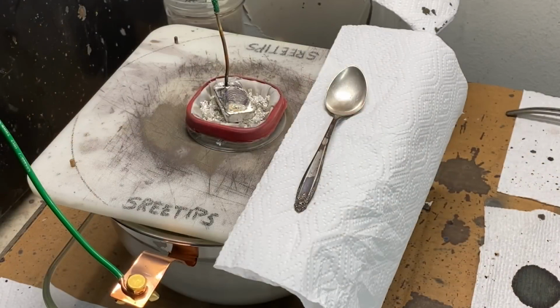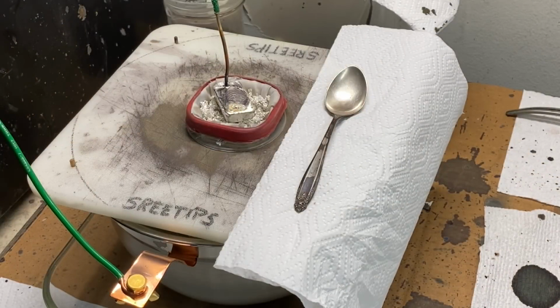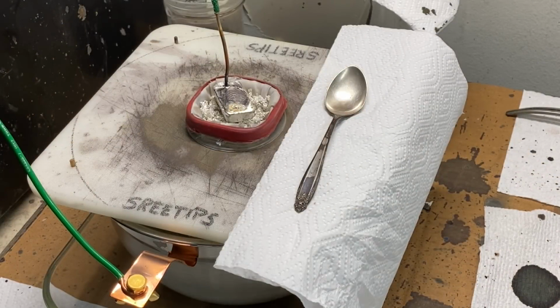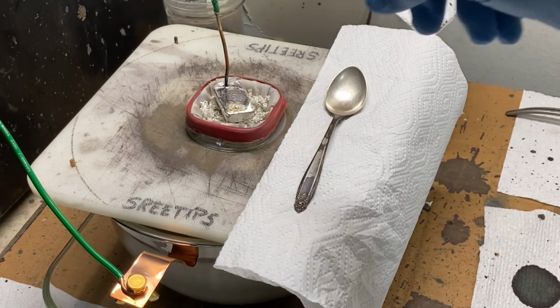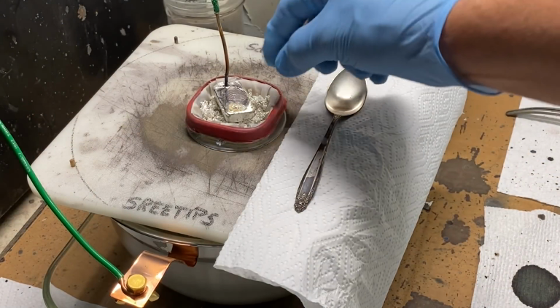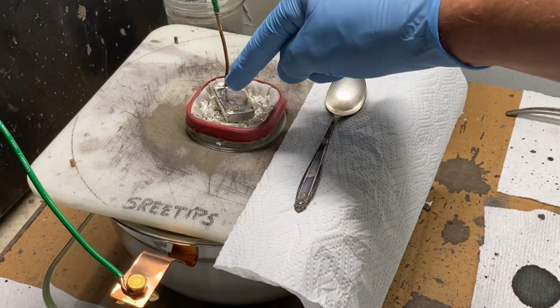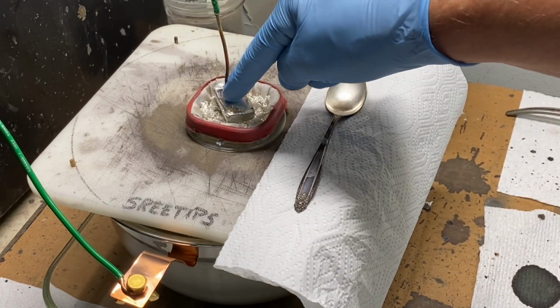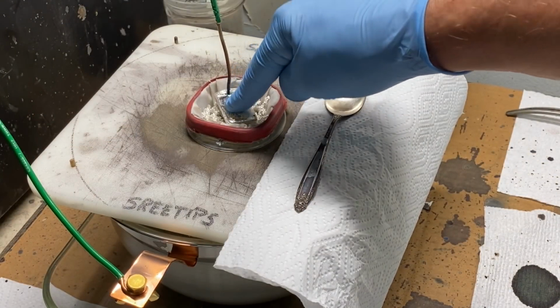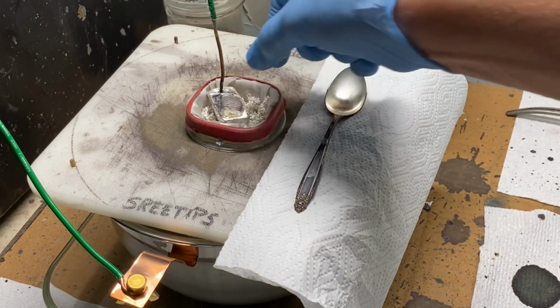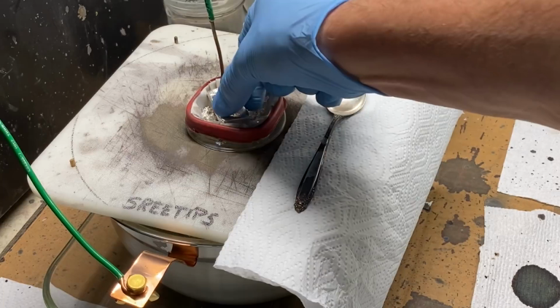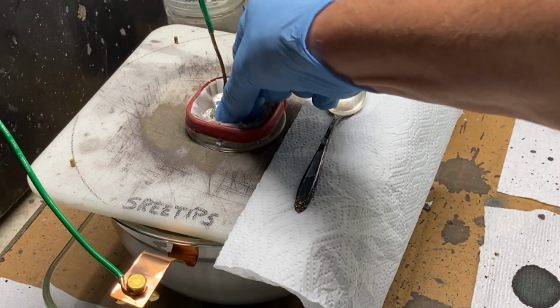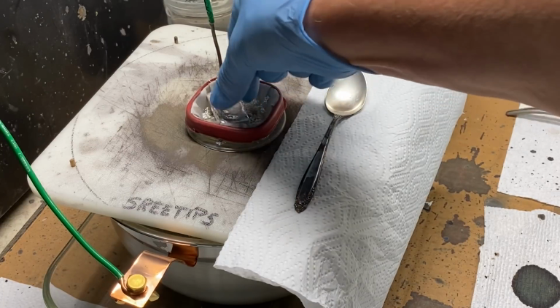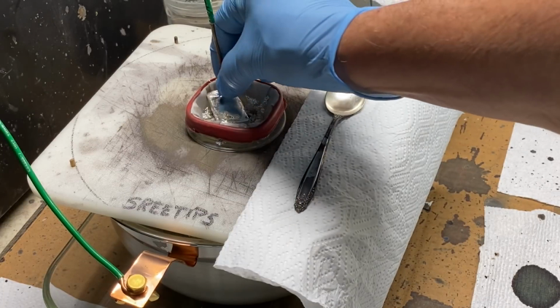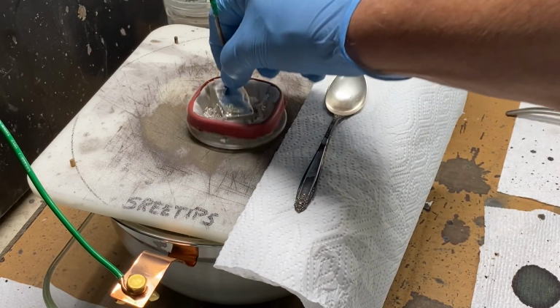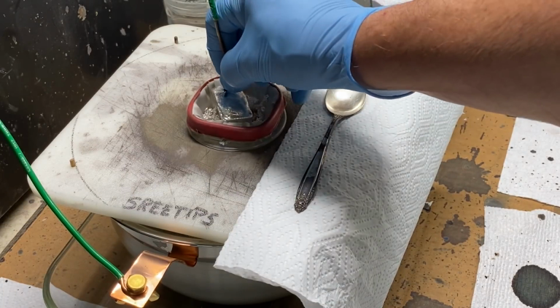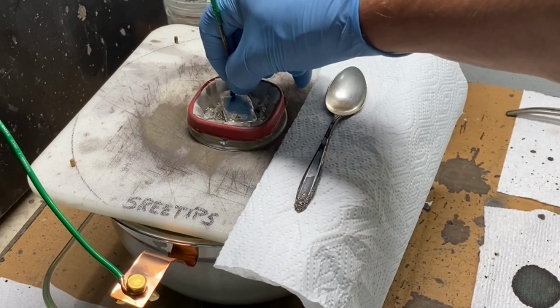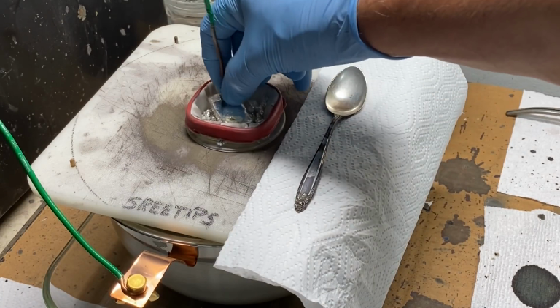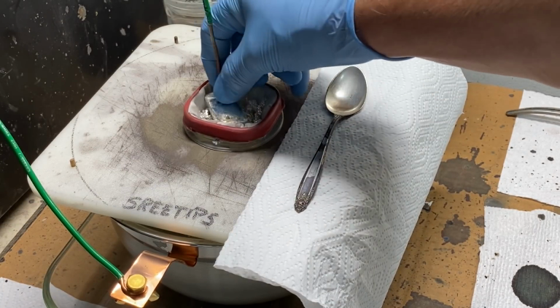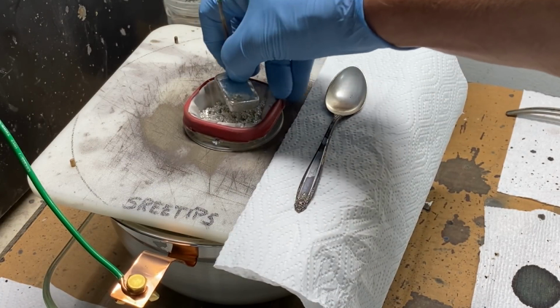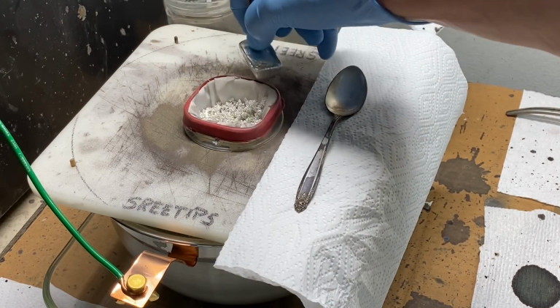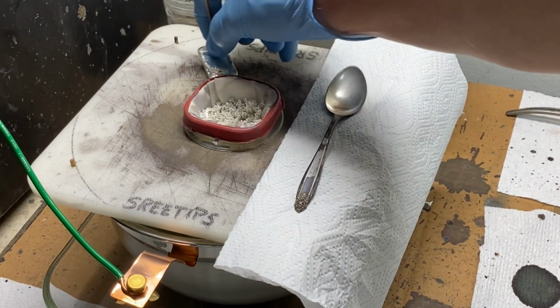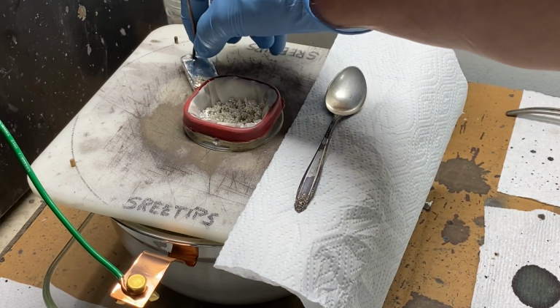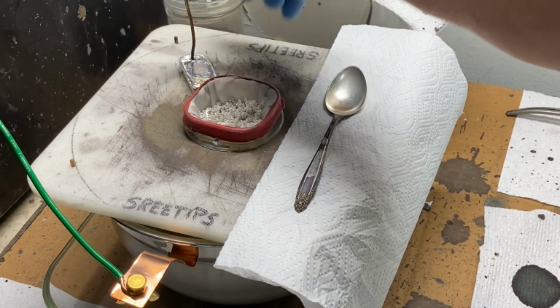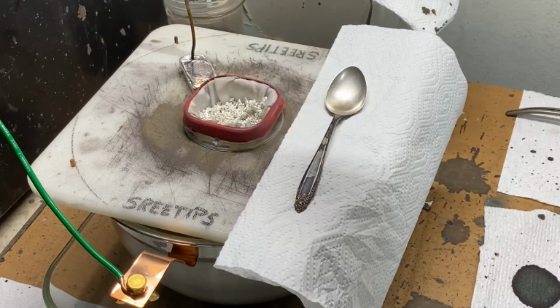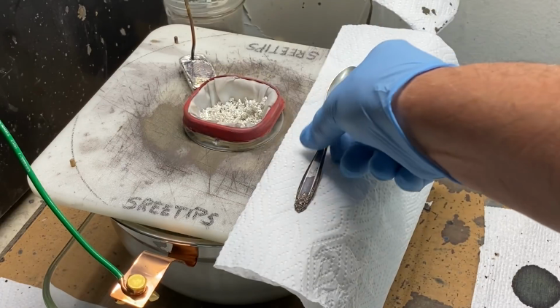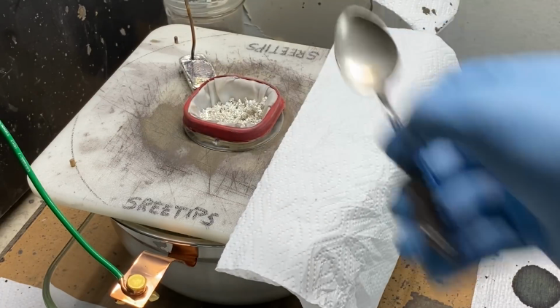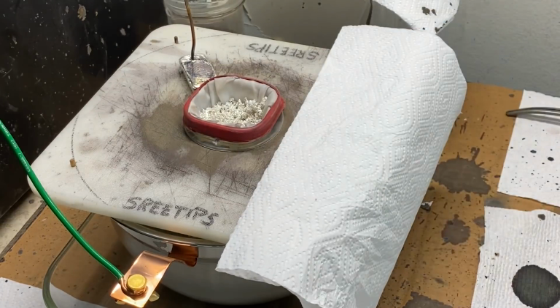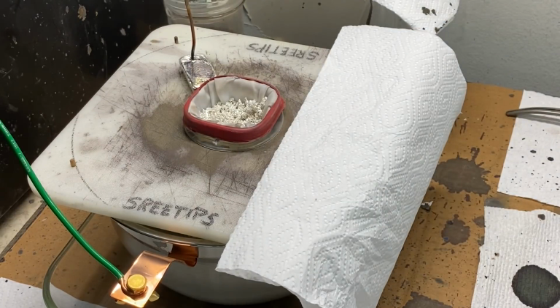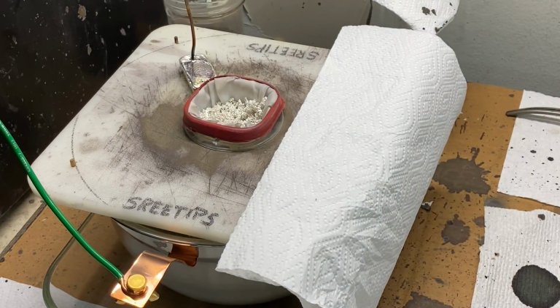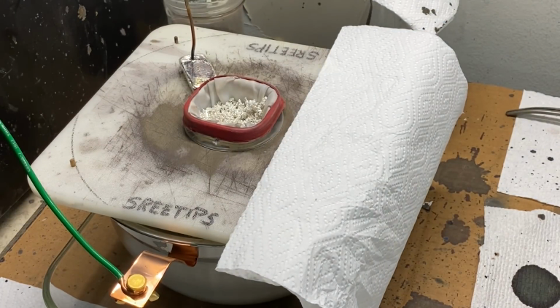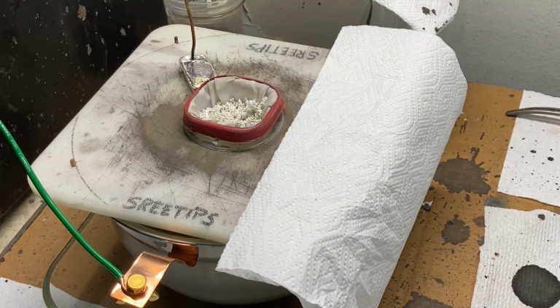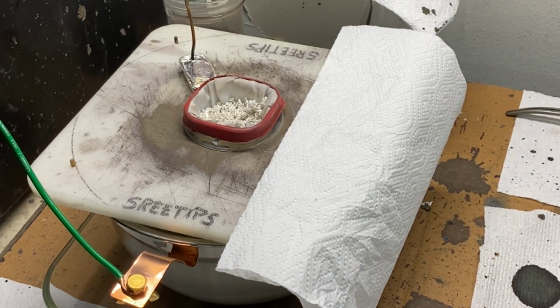Let's take a look at this anode filter. The silver's collapsing down in there — that's what we want to see. That means it's being consumed.